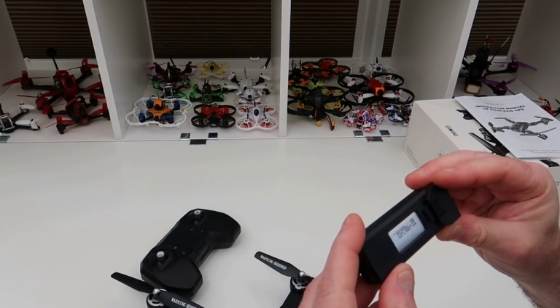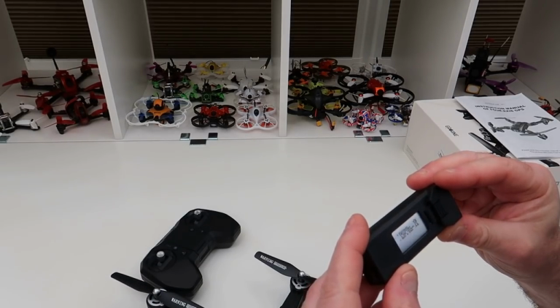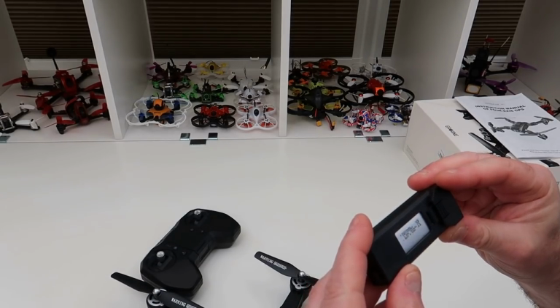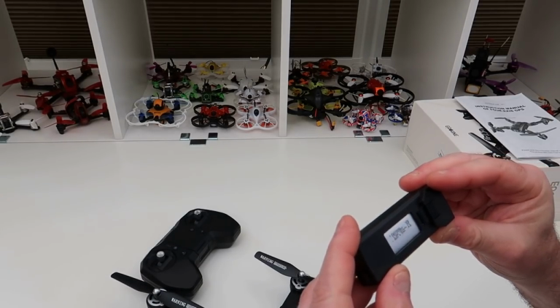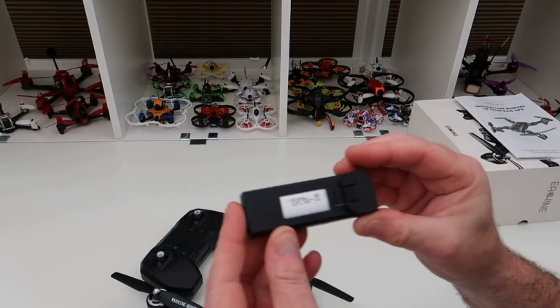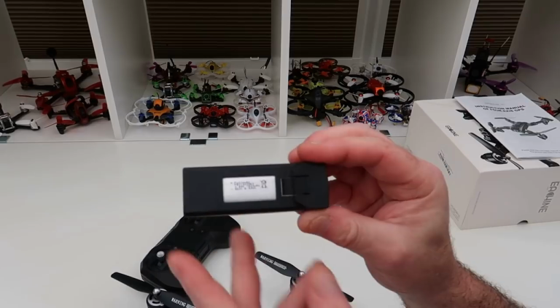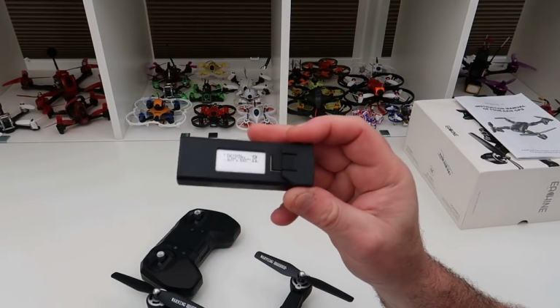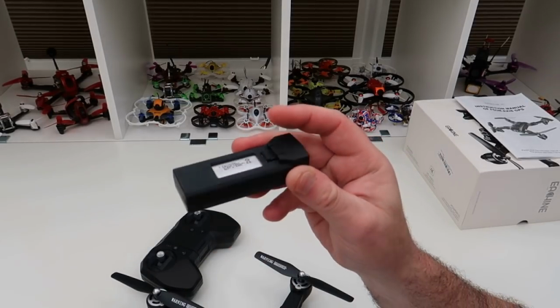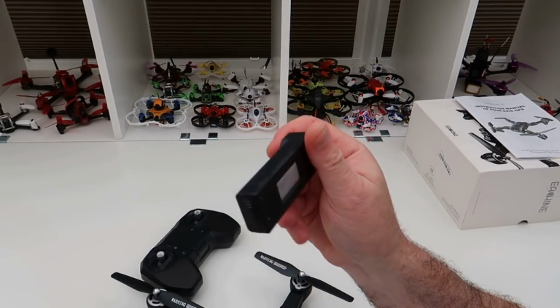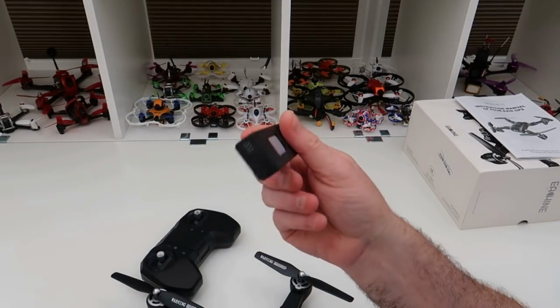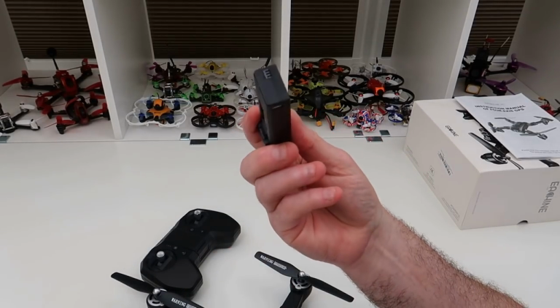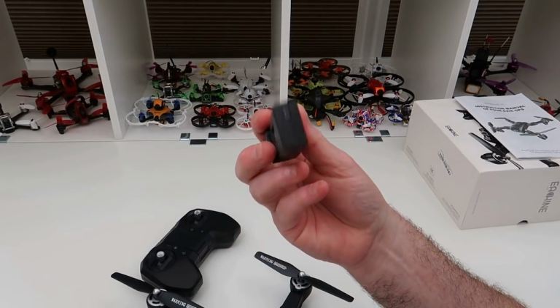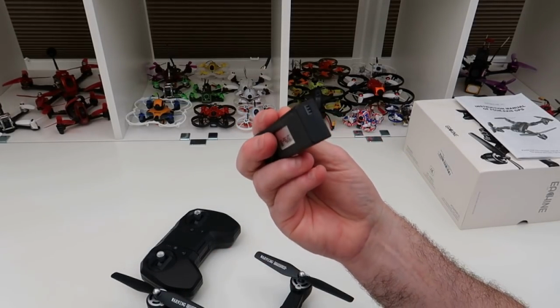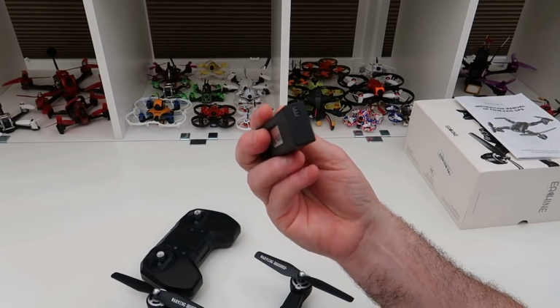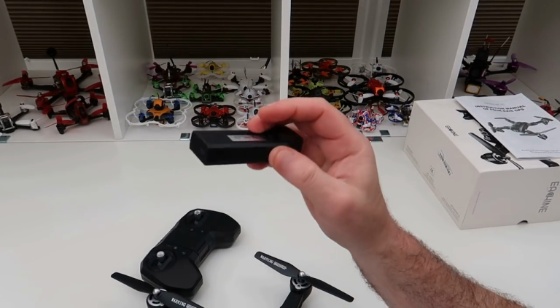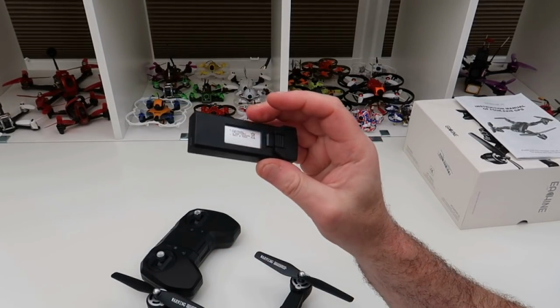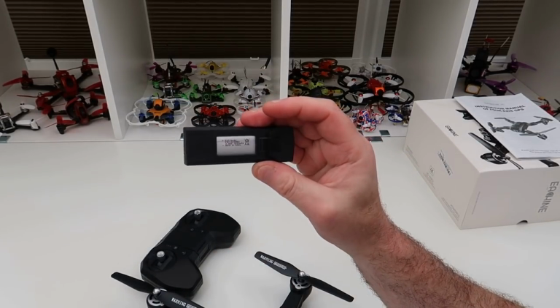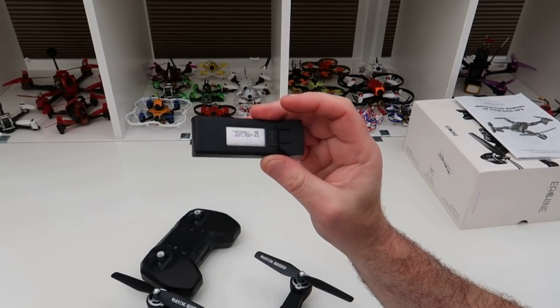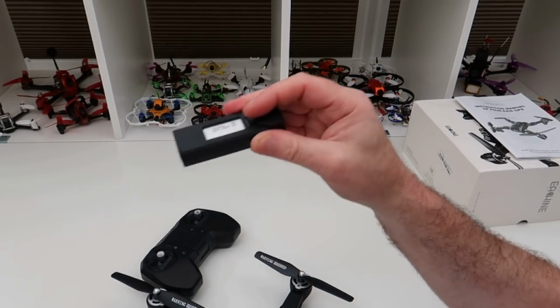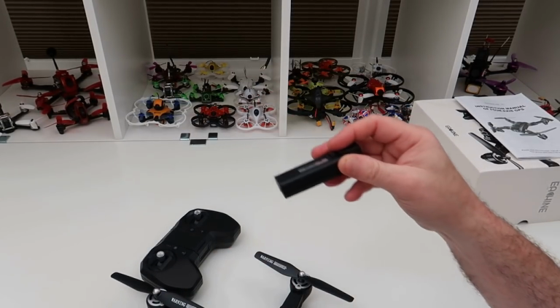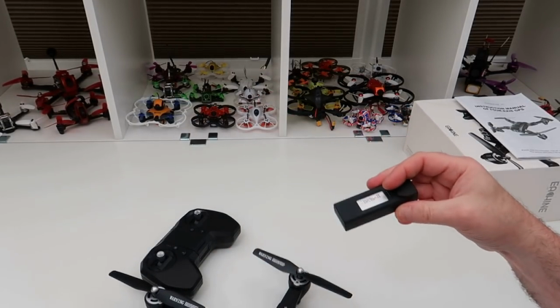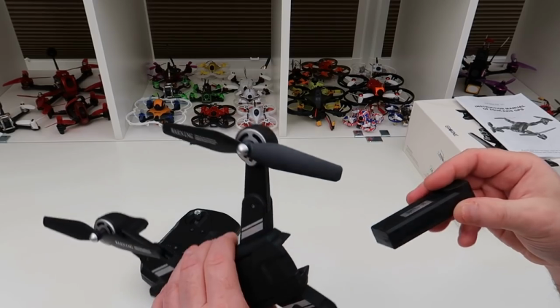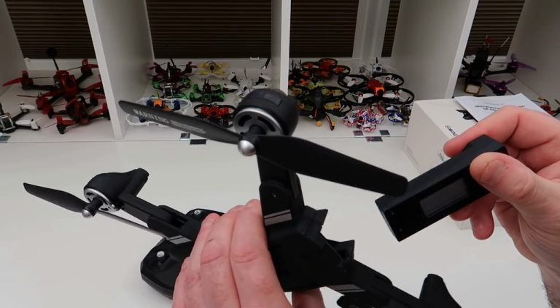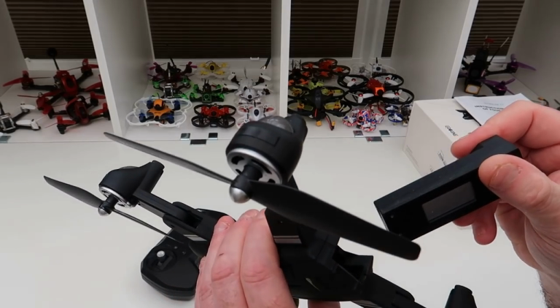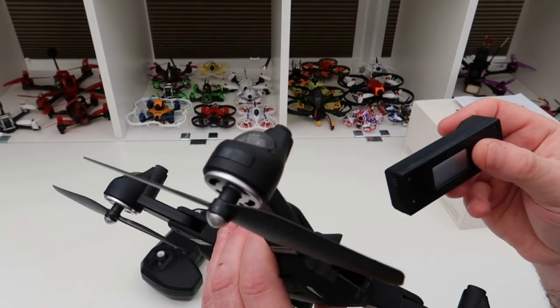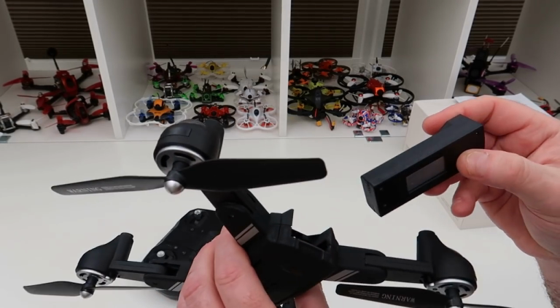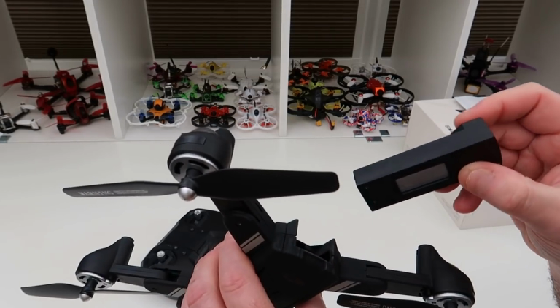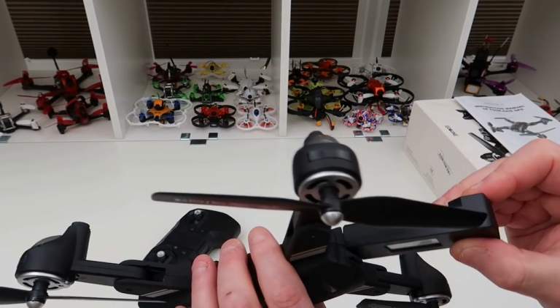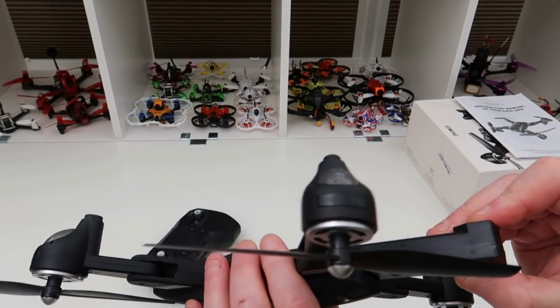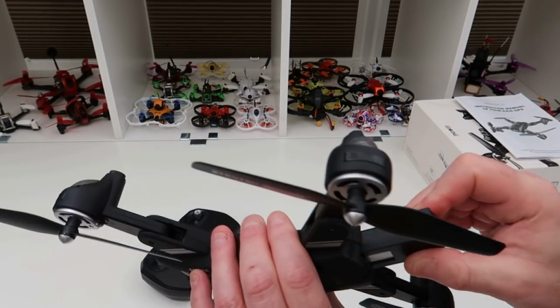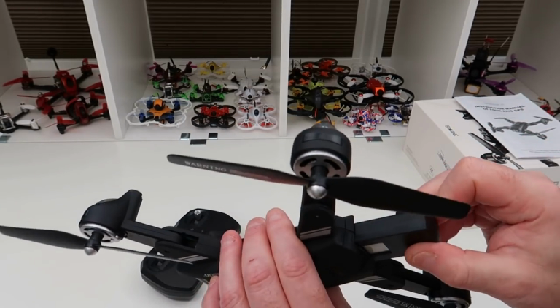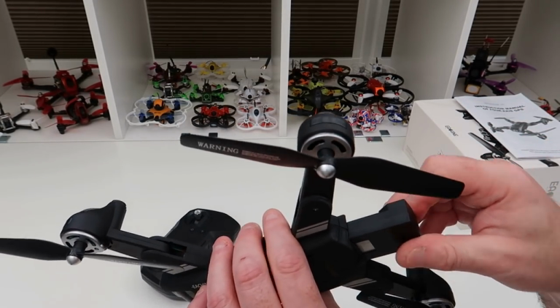This is the battery it runs on — a 3.85V 1800mAh battery. It's quite a nice sized battery and should give you some decent flight time.